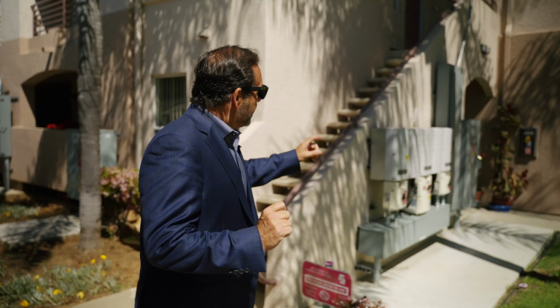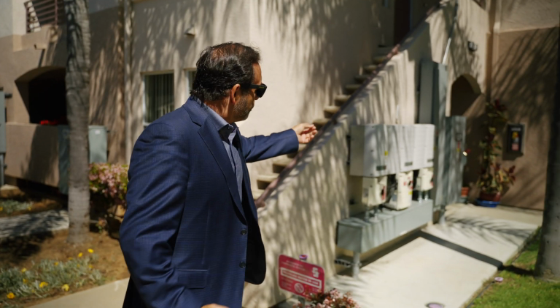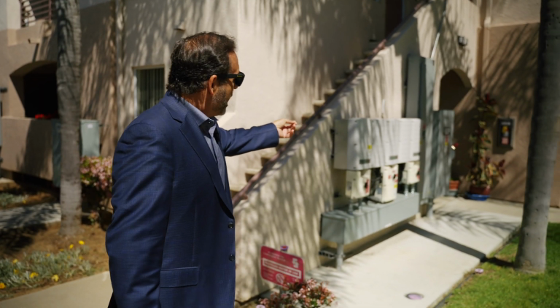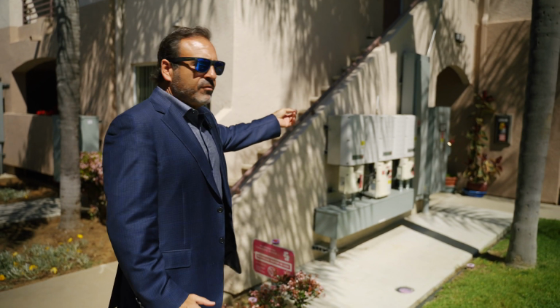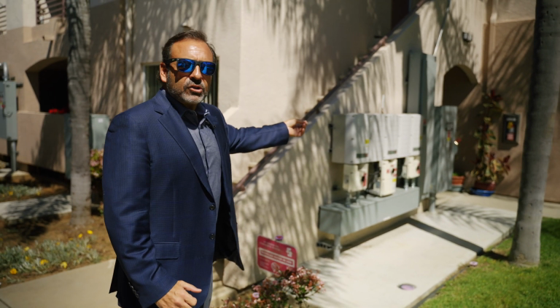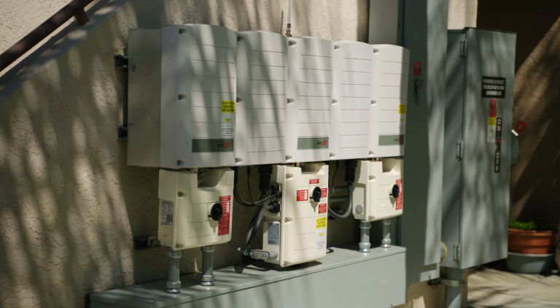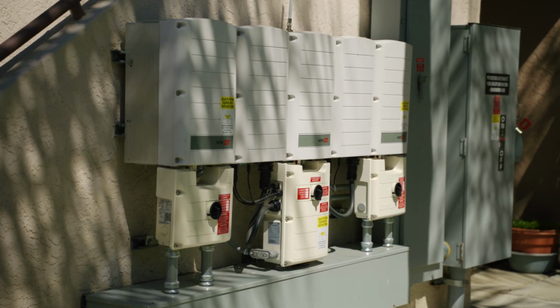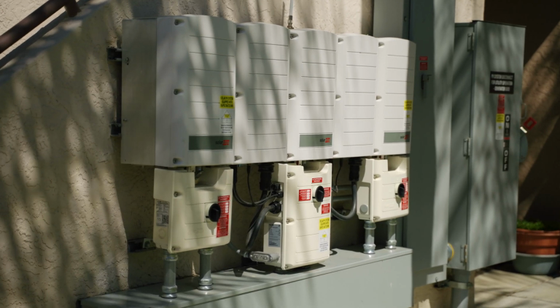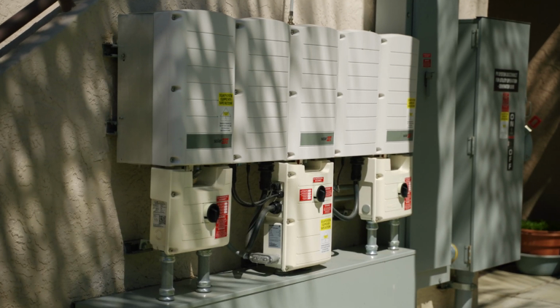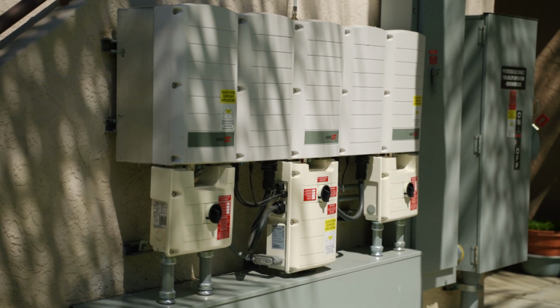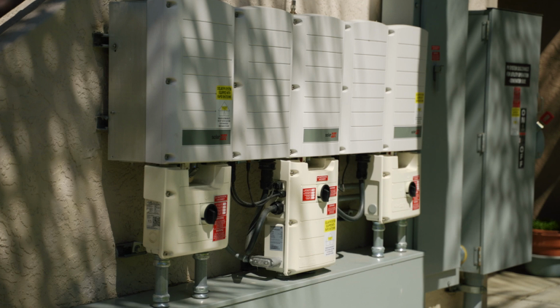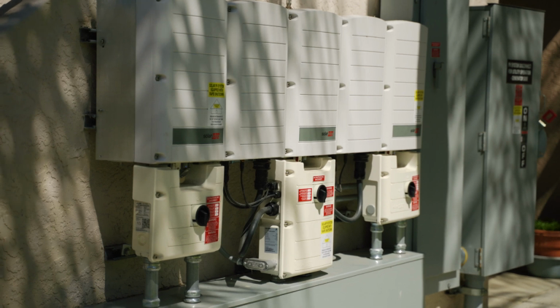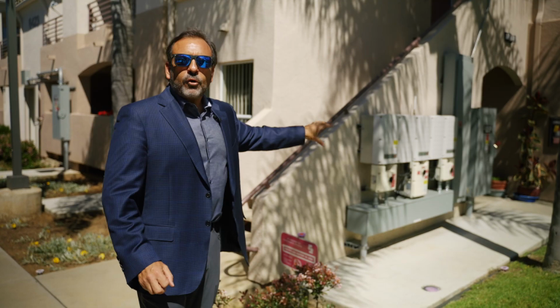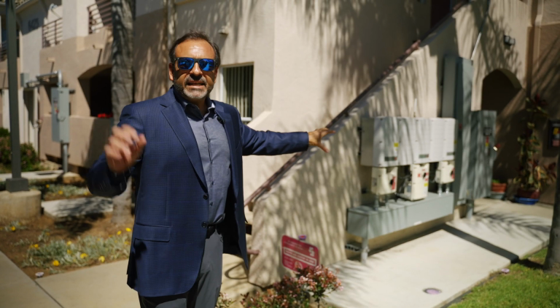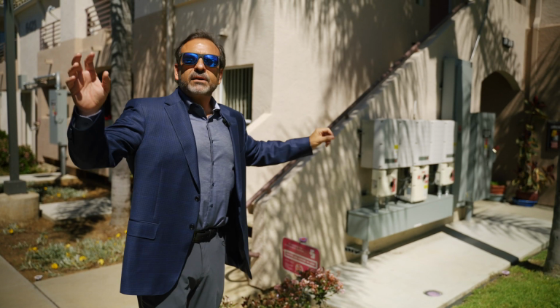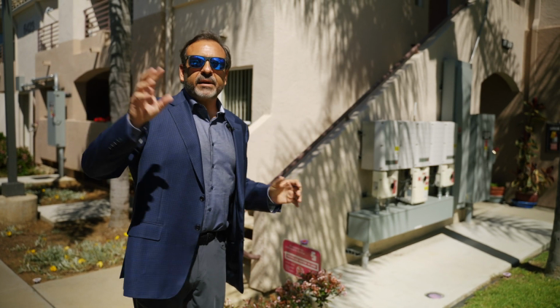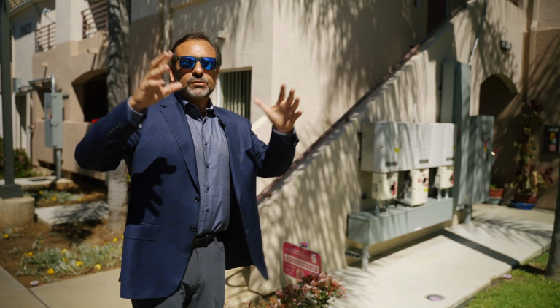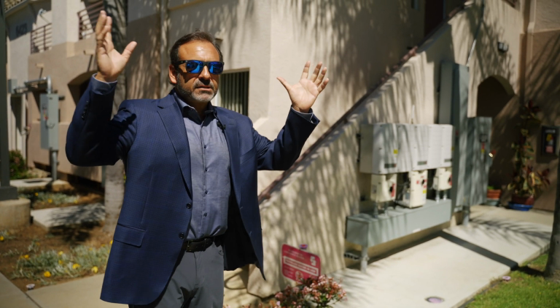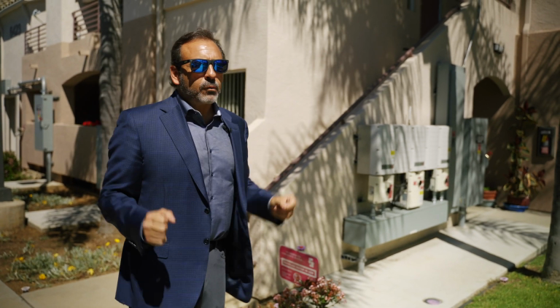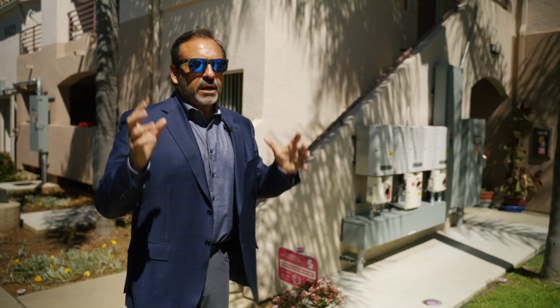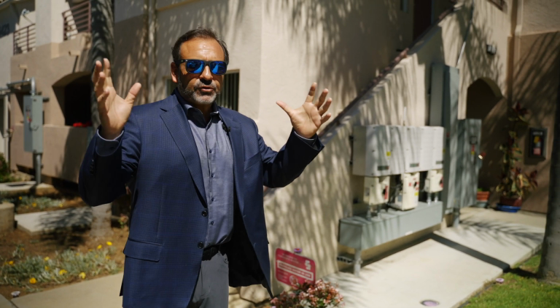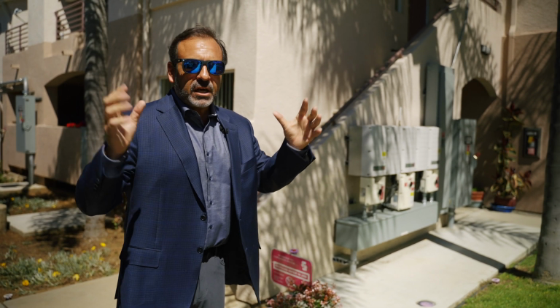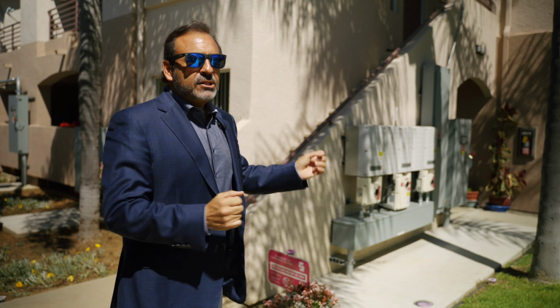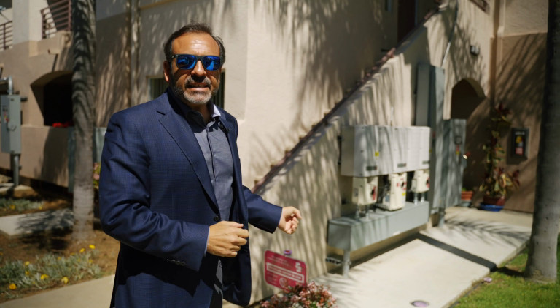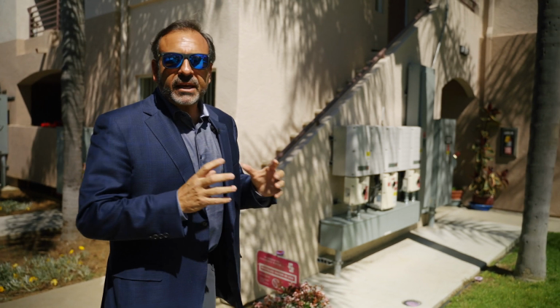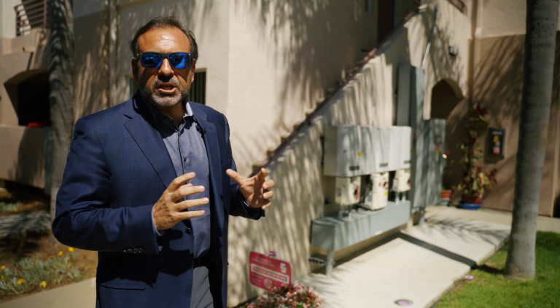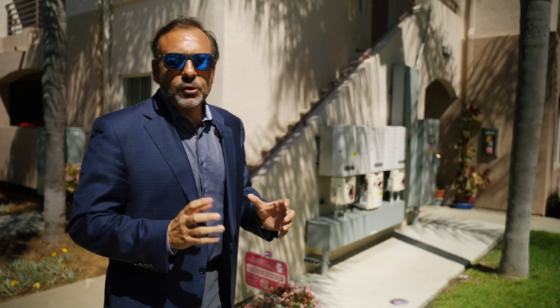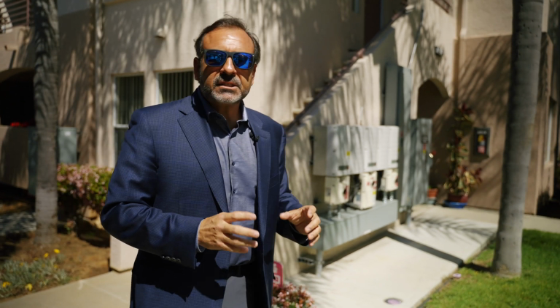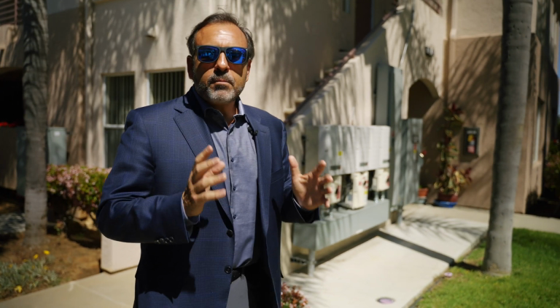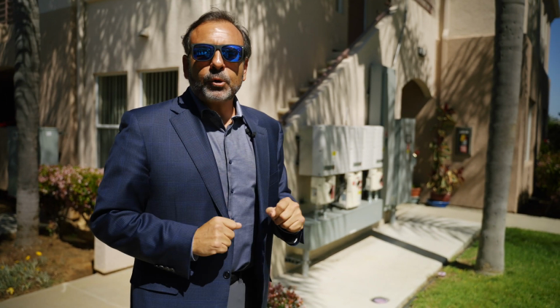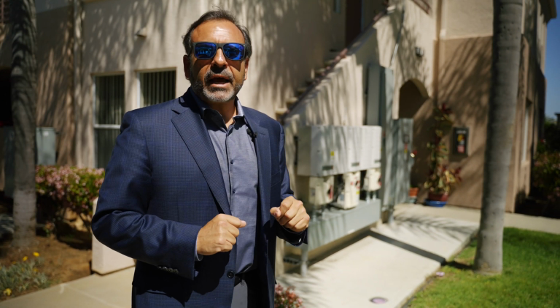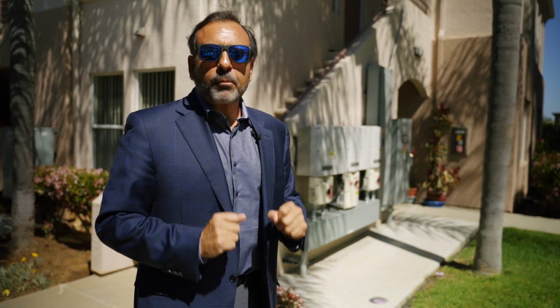Right here we have all of the inverters and the disconnects. This is how the power is converted from DC — which is what is being produced from the sun — to AC, so that it can actually be utilized by people here at the property.